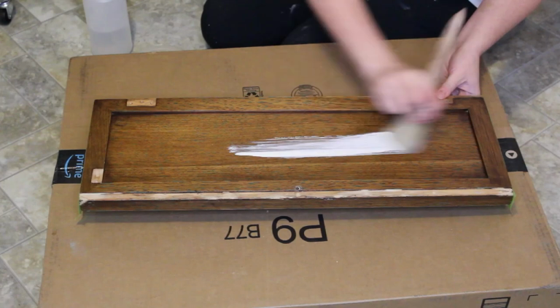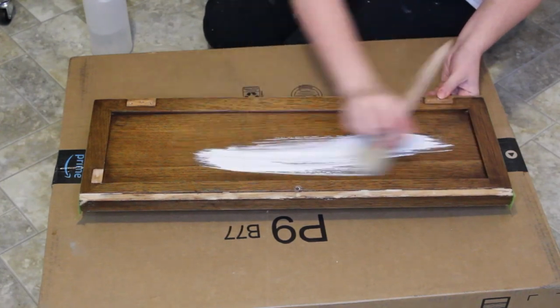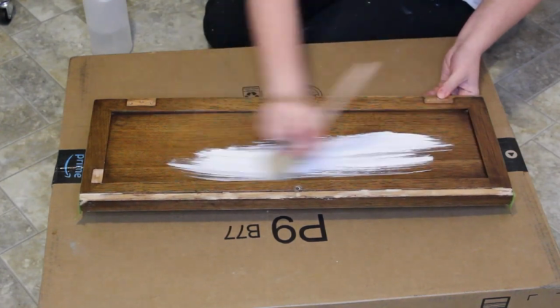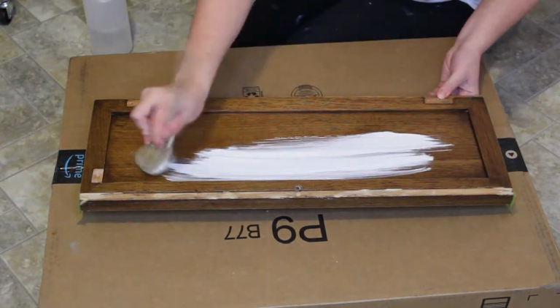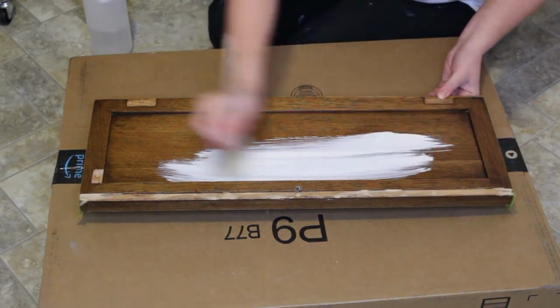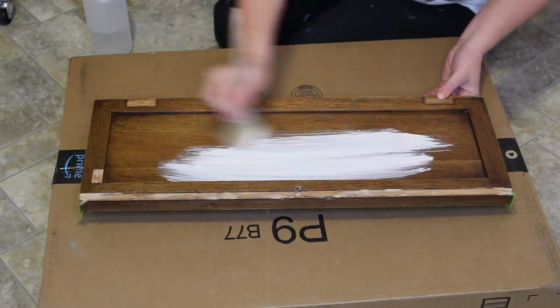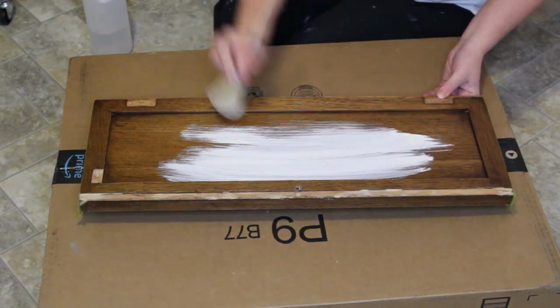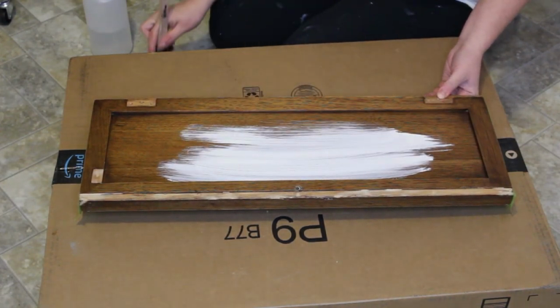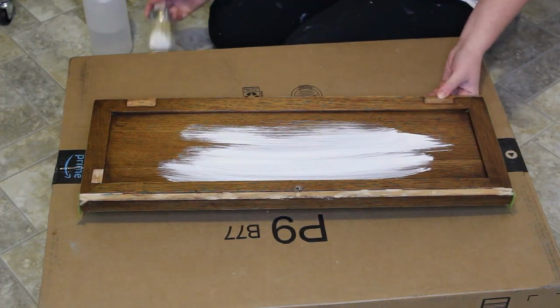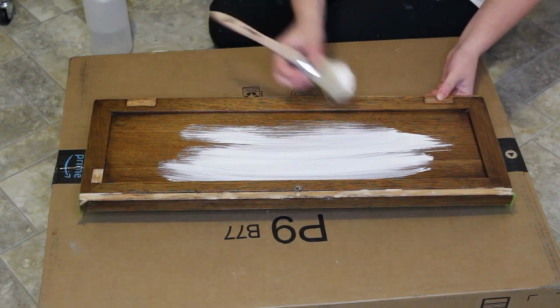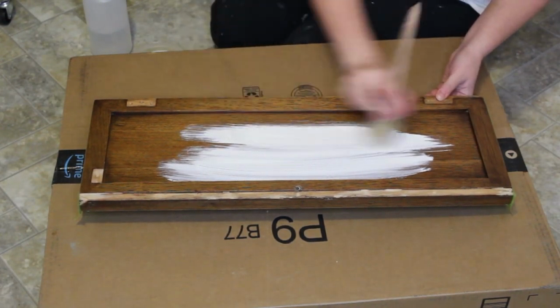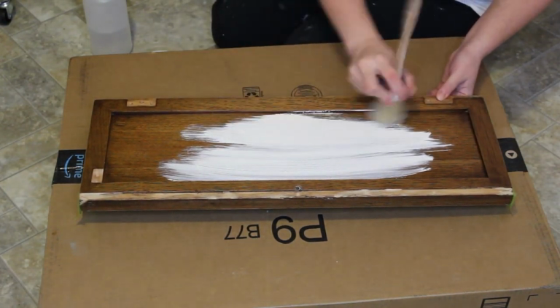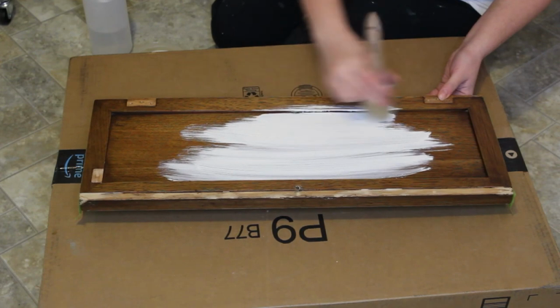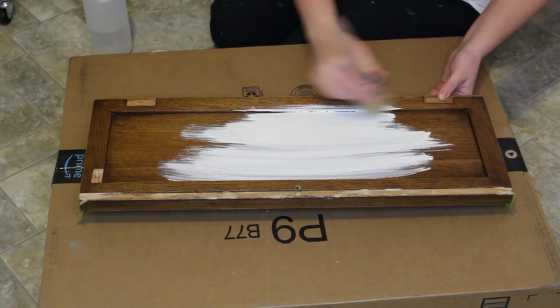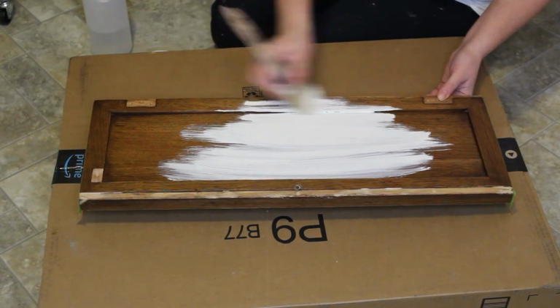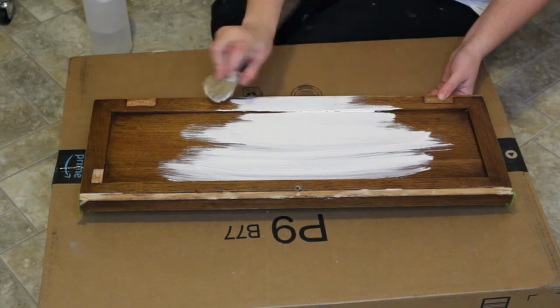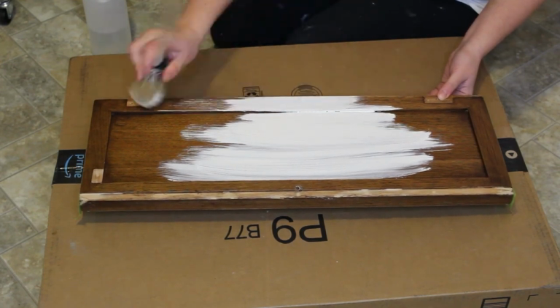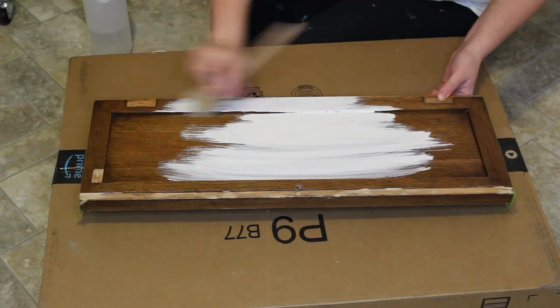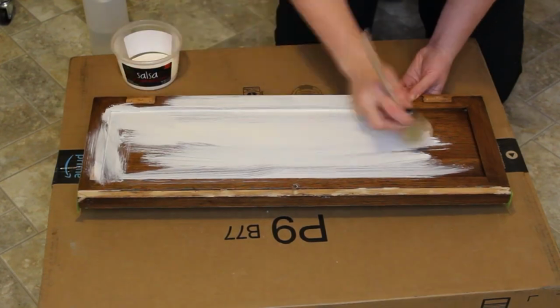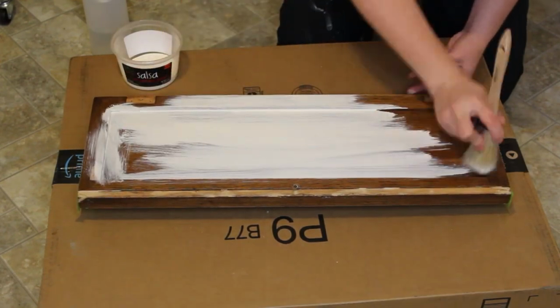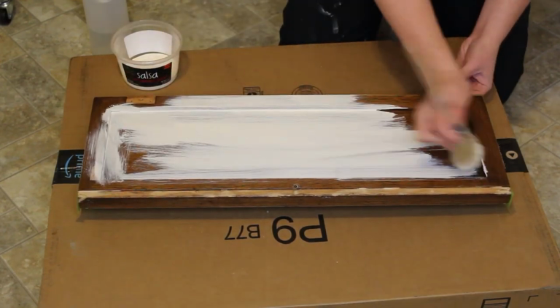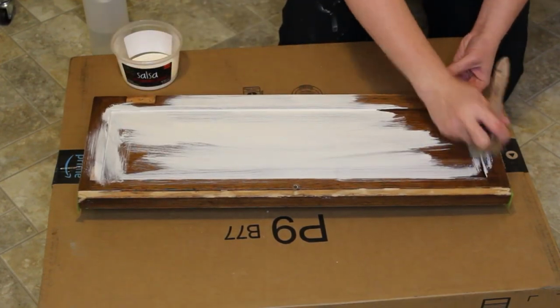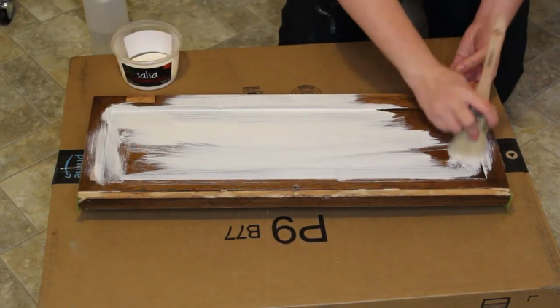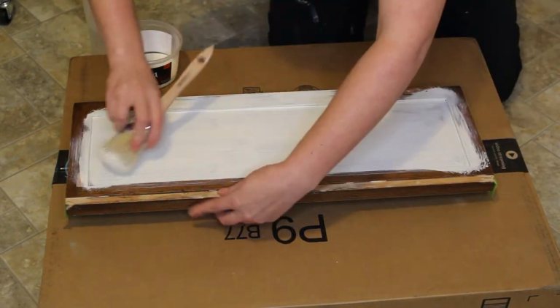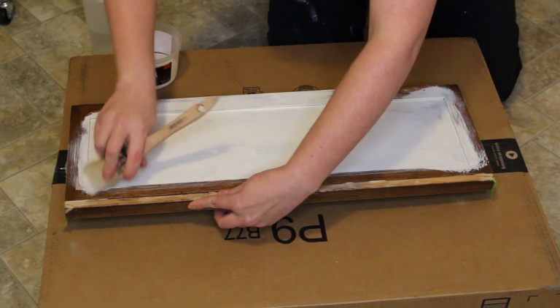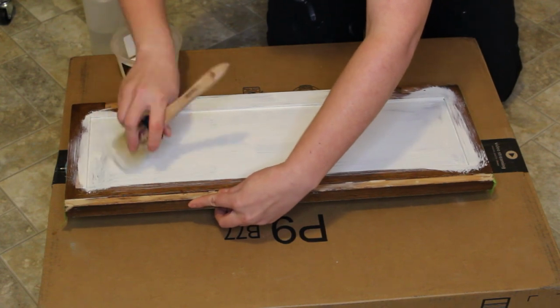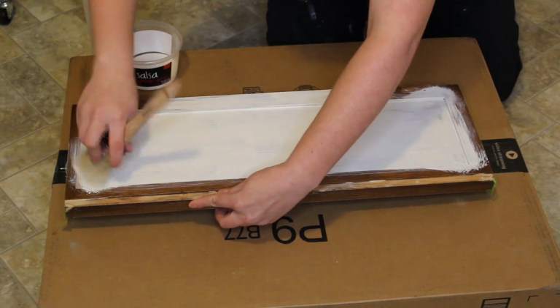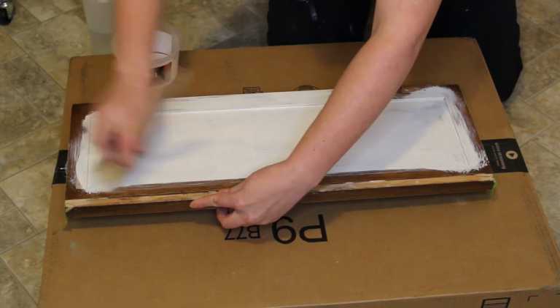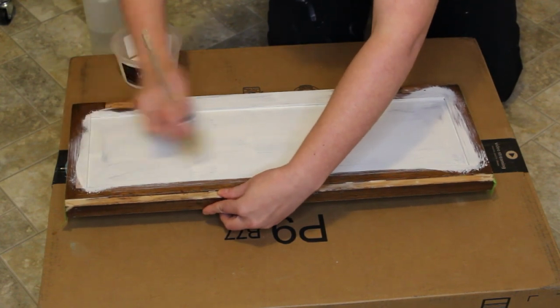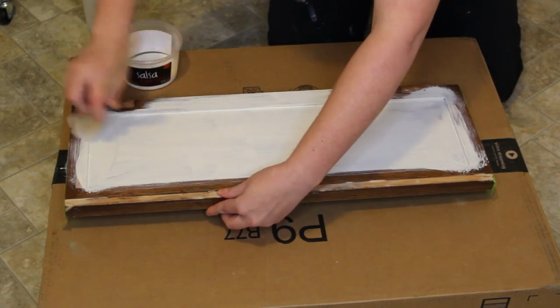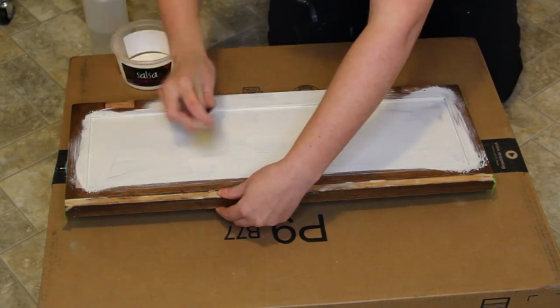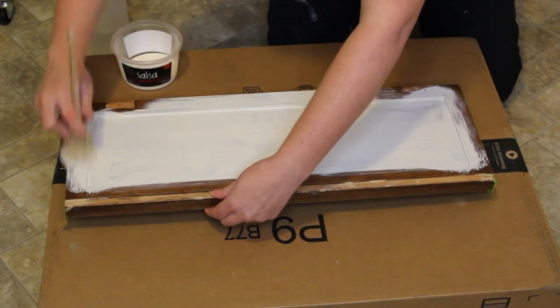I'll be painting the rest of the piece in the color Sheepskin by Folk Art. I'm using another Bare Decorative oval natural bristle brush for this. I'm going to start by doing the inside of the doors first so that they can dry before I flip them over and do the other side.